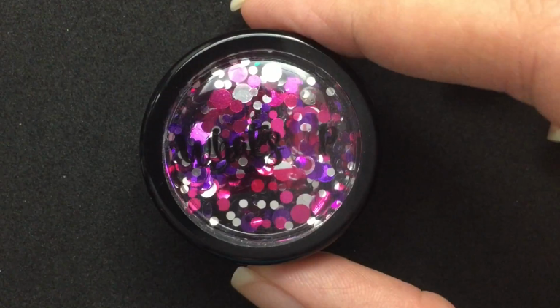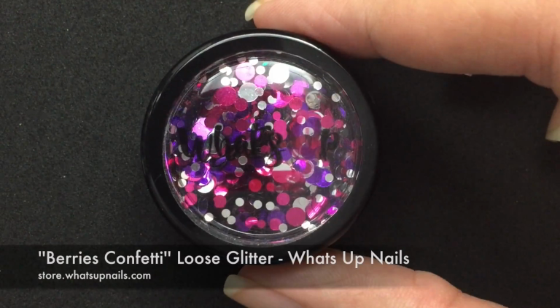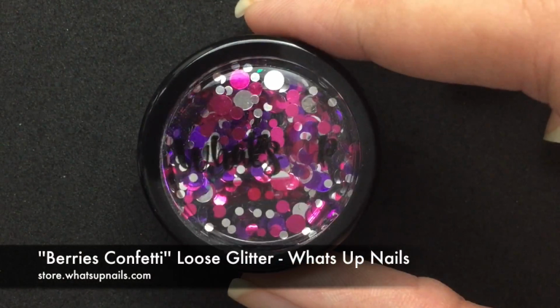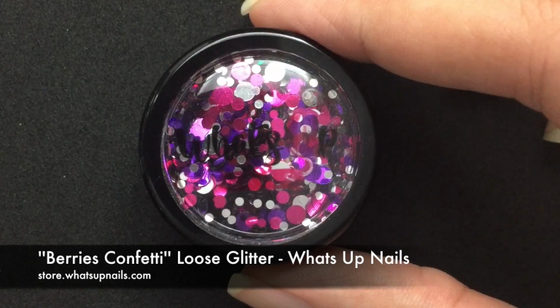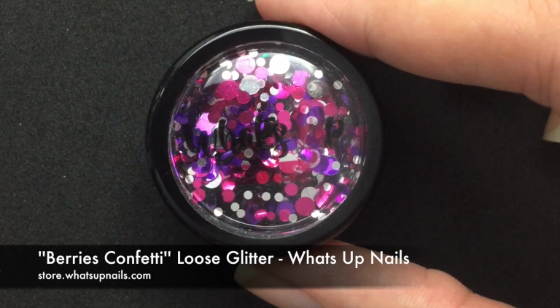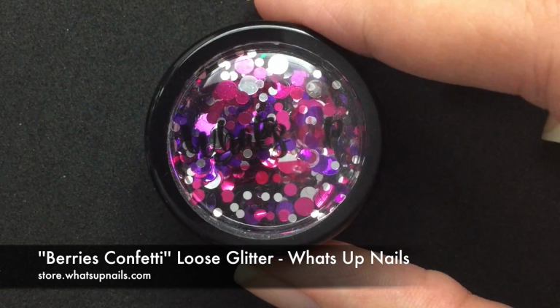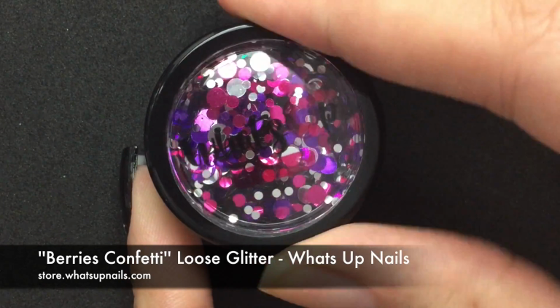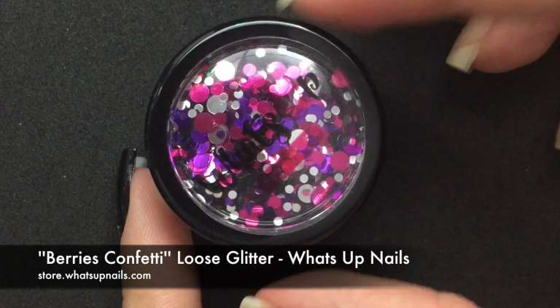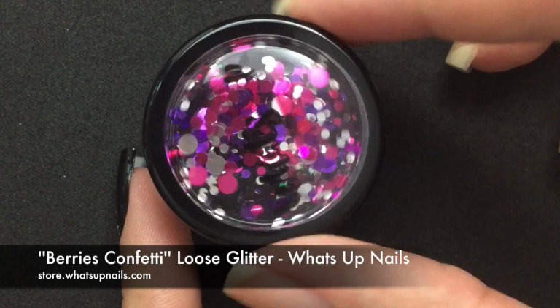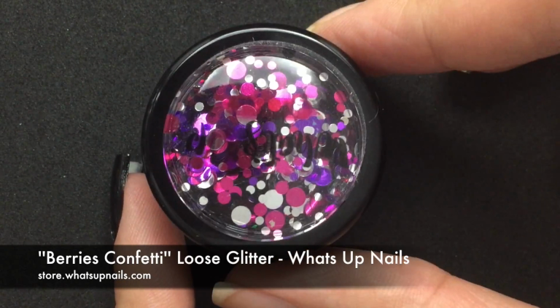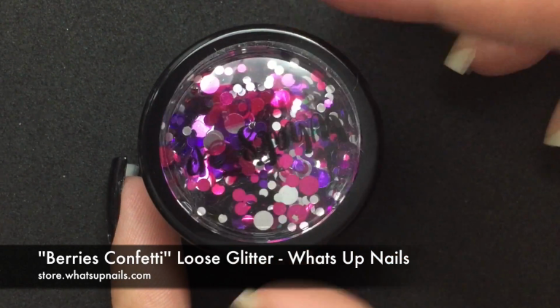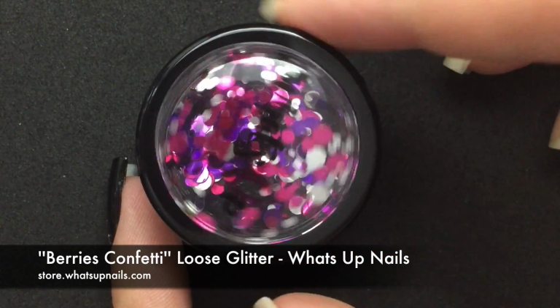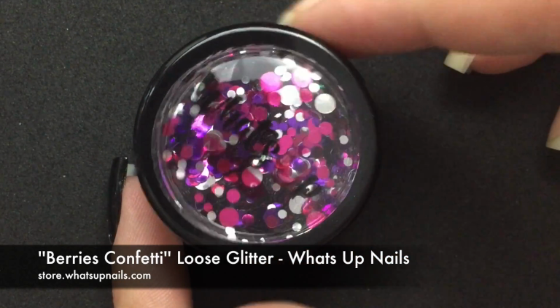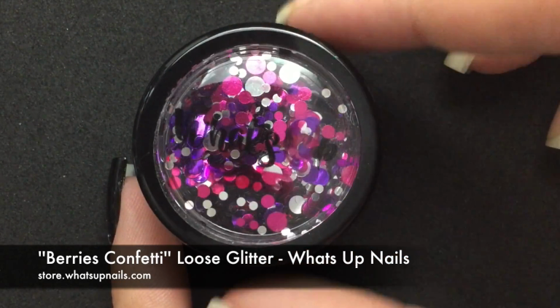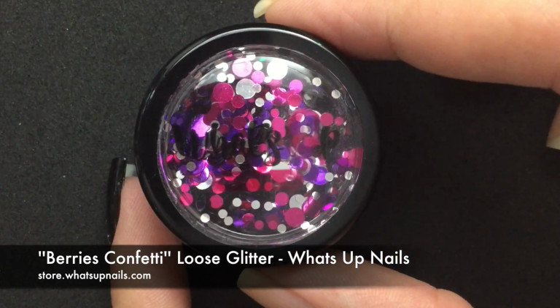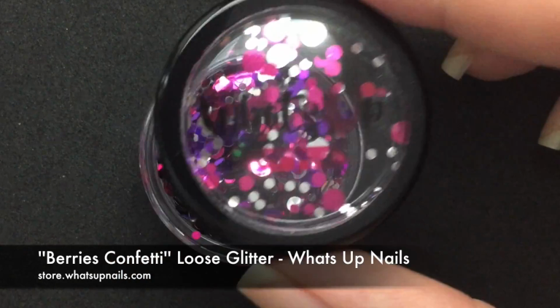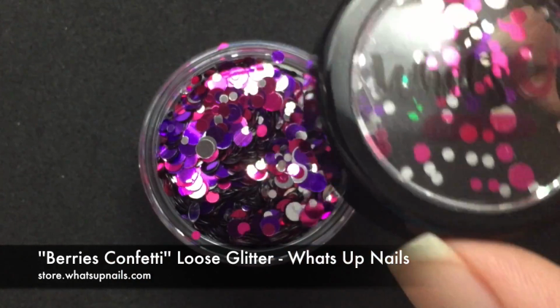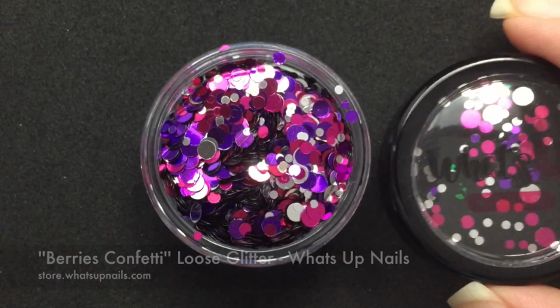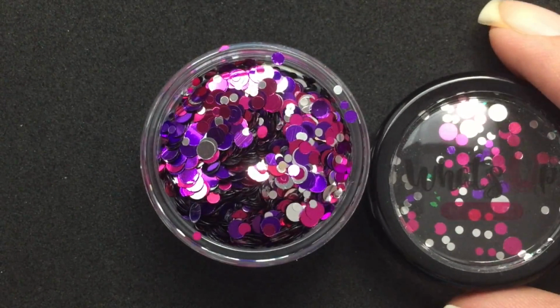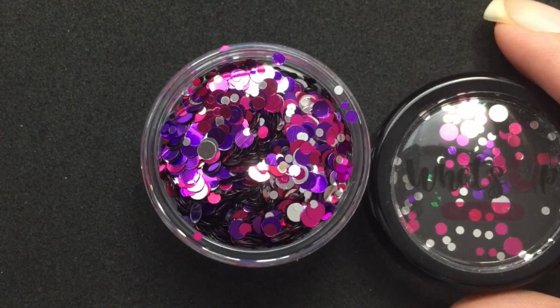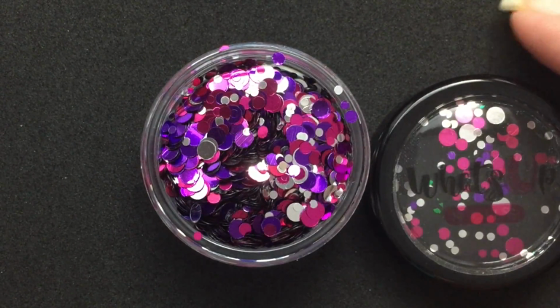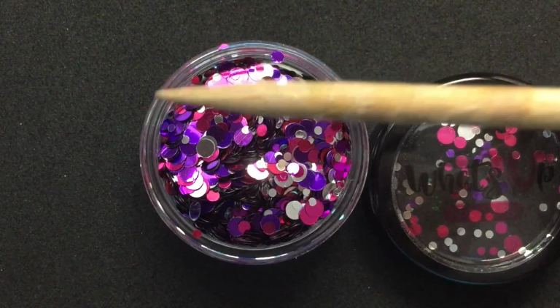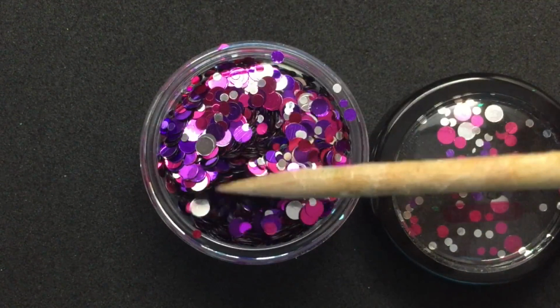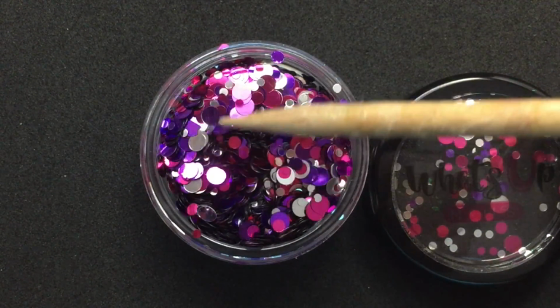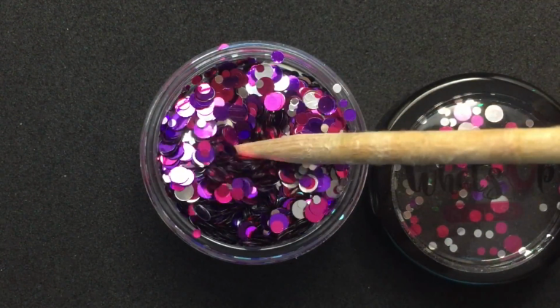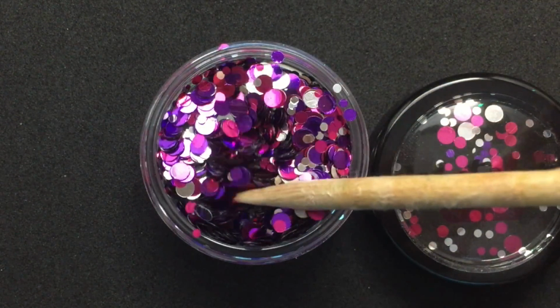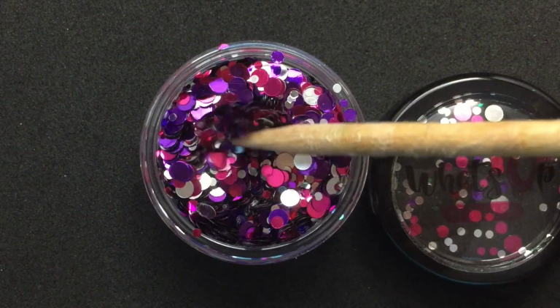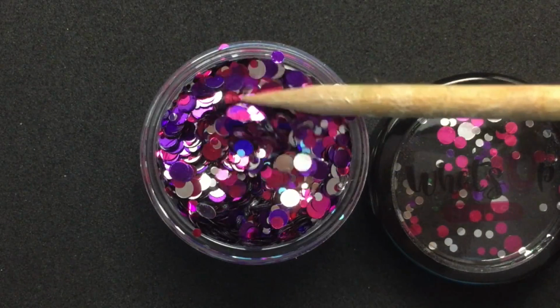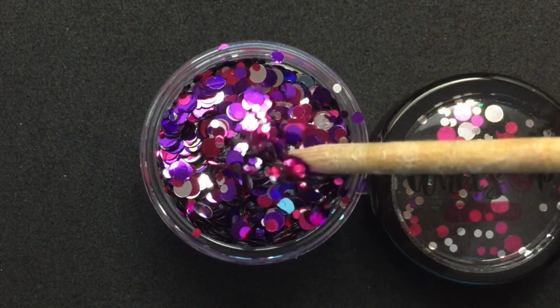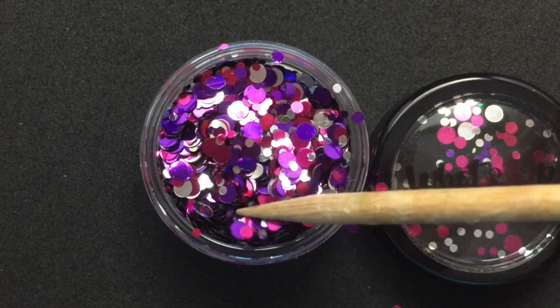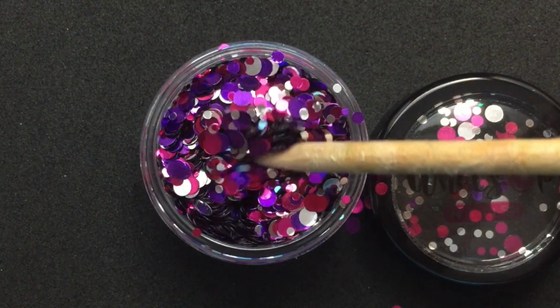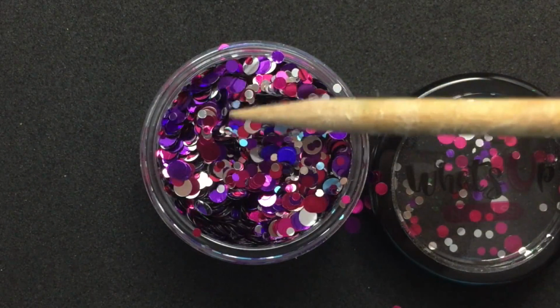I got some confetti glitter from WhatsApp Nails, and for the person who thought that sending loose glitter to annoy someone was going to ruin his day — you are so wrong. I mean, just look at this, it's so pretty. This would cheer someone's day, actually.